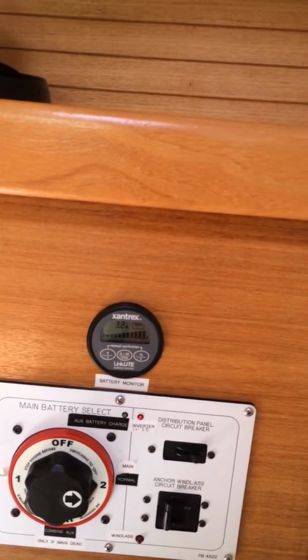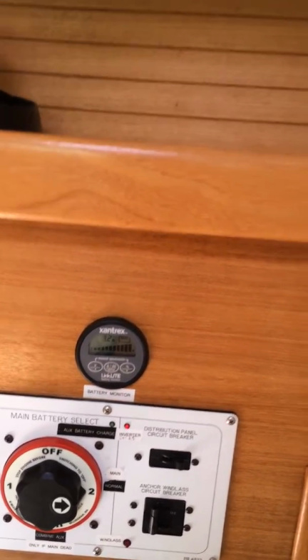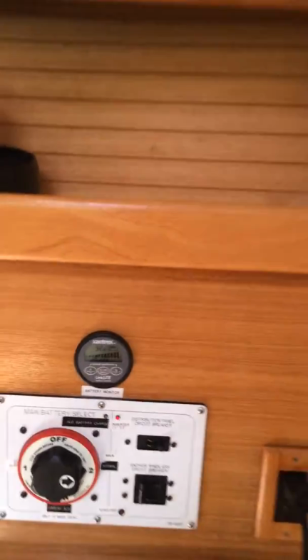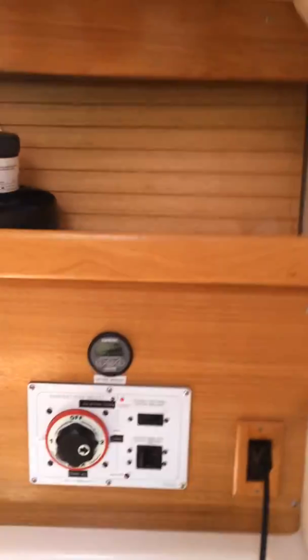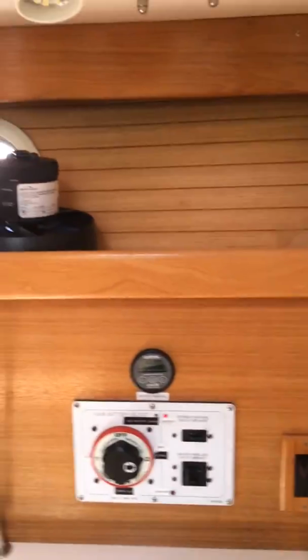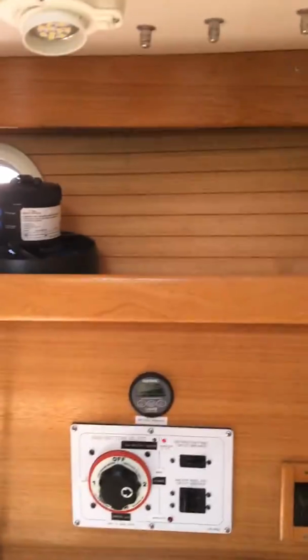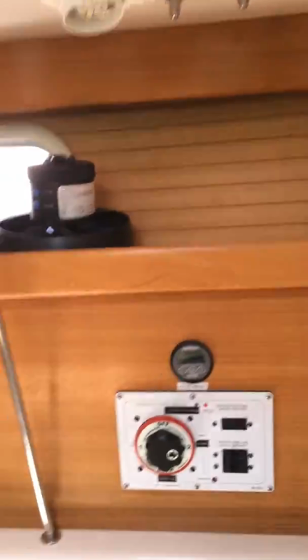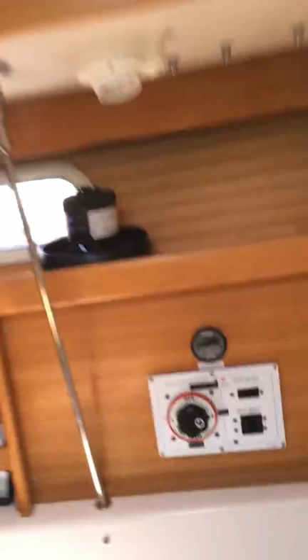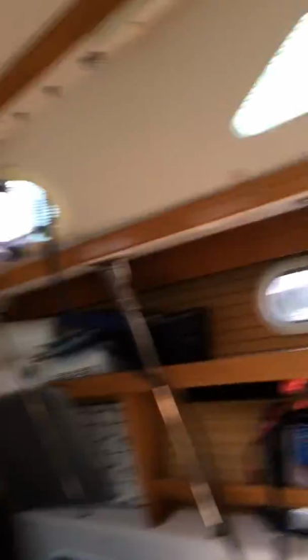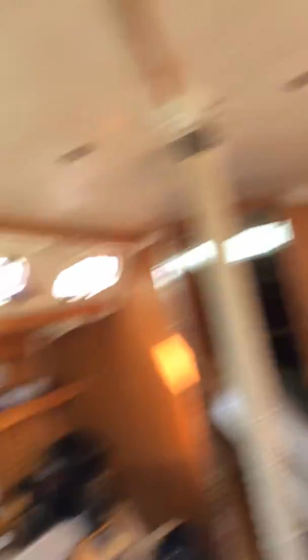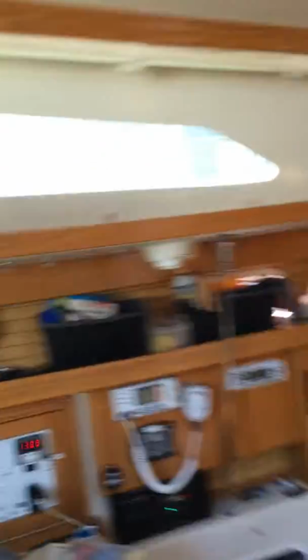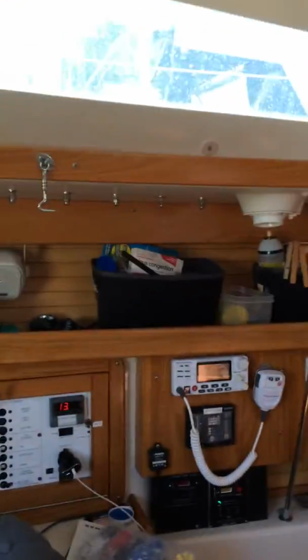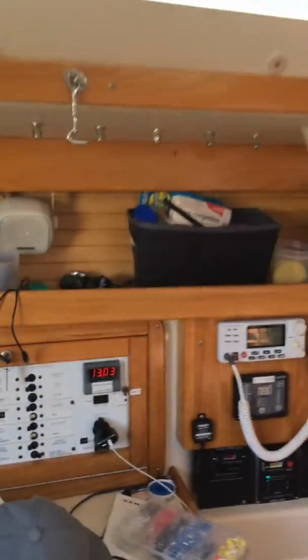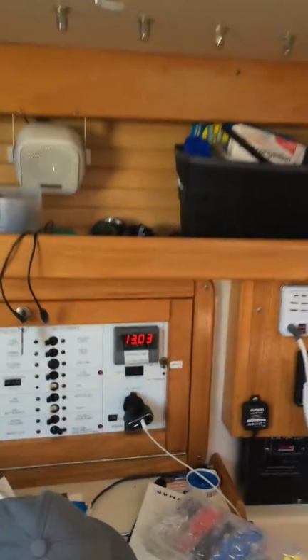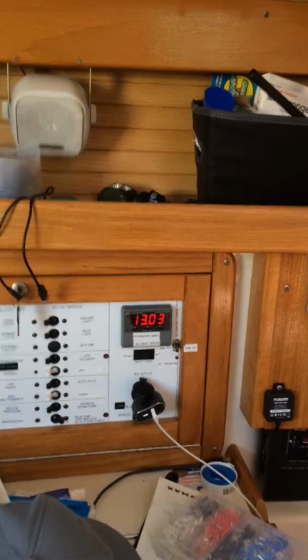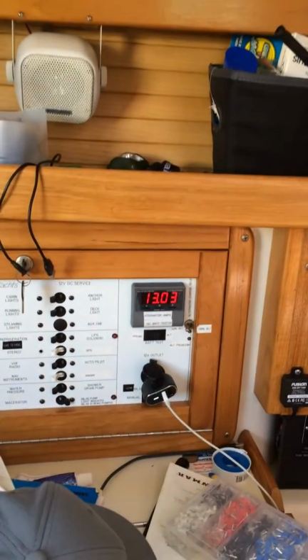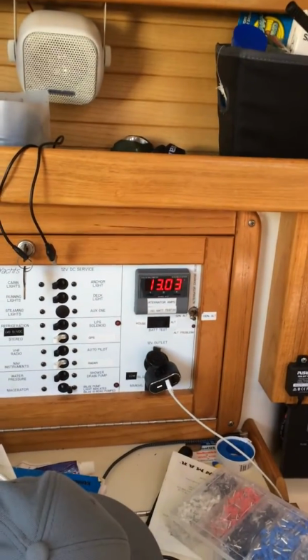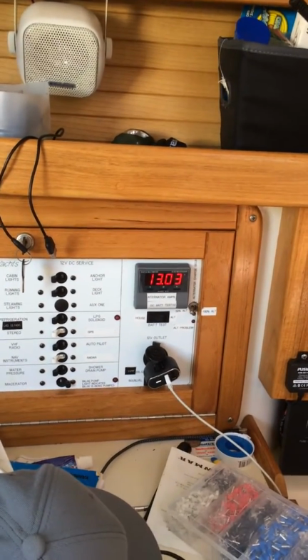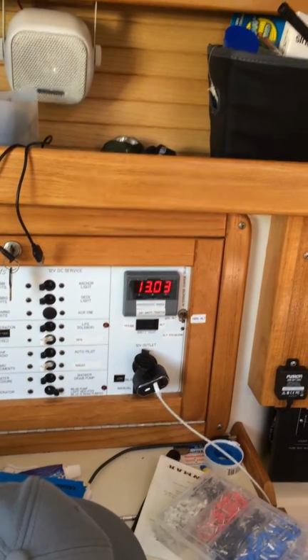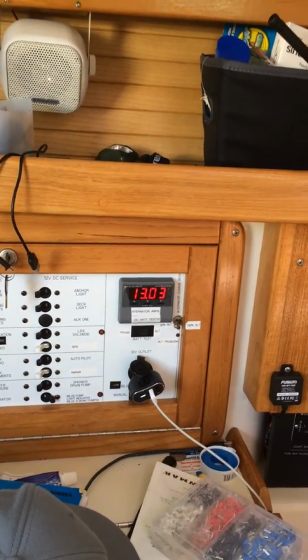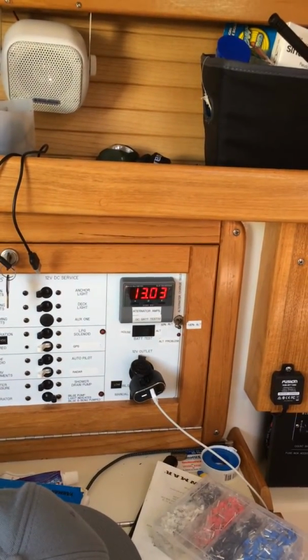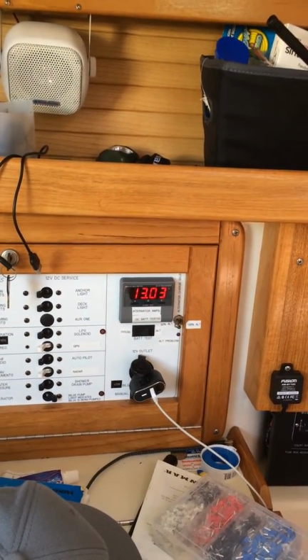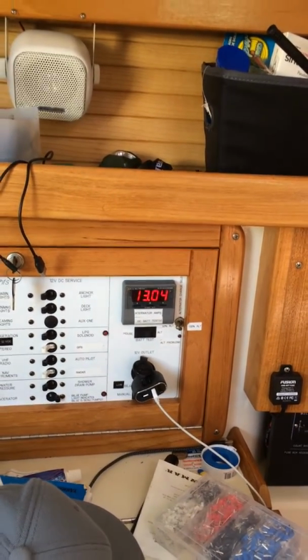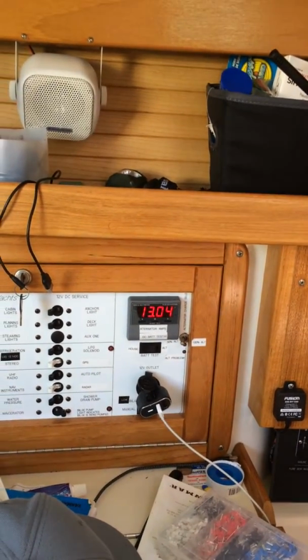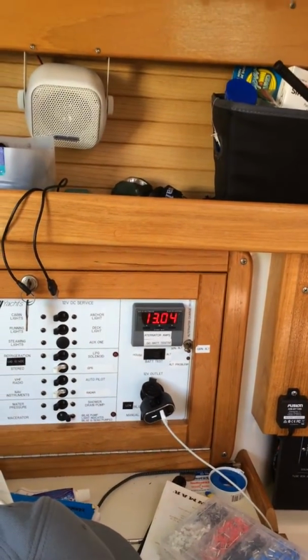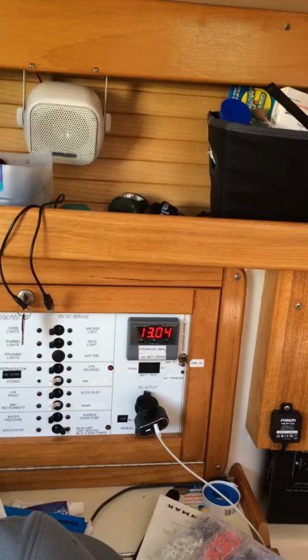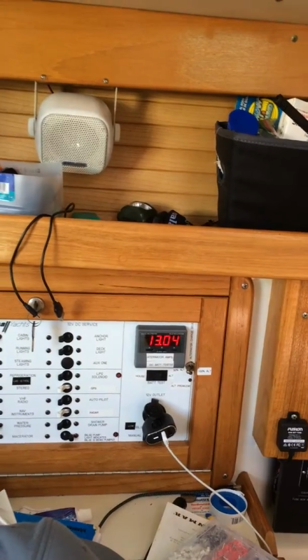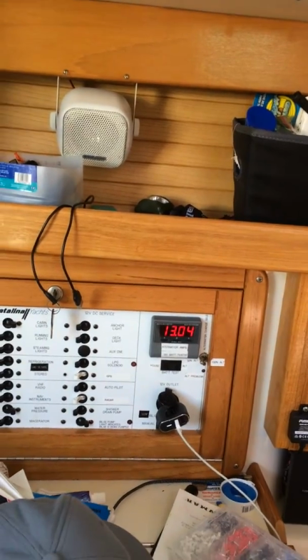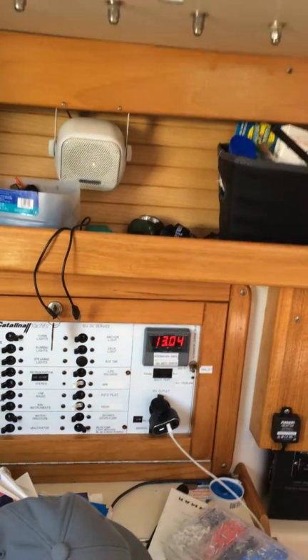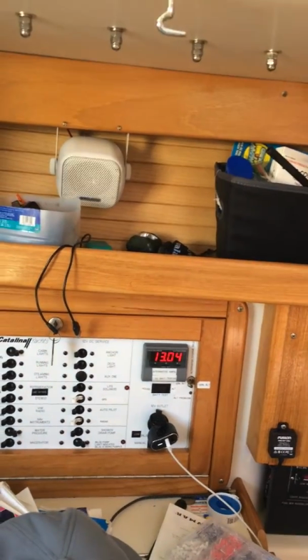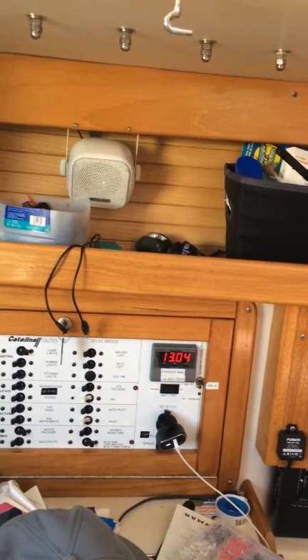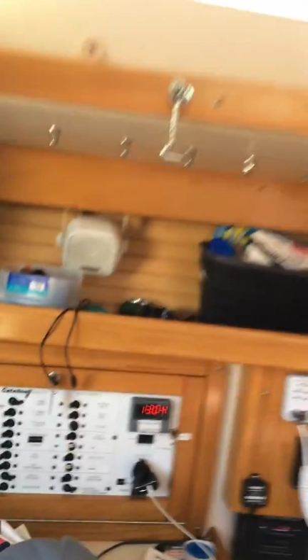It's the daytime. So now we're going to go topside and look — you can see now that I'm at around 13 volts plugged into the solar panel.